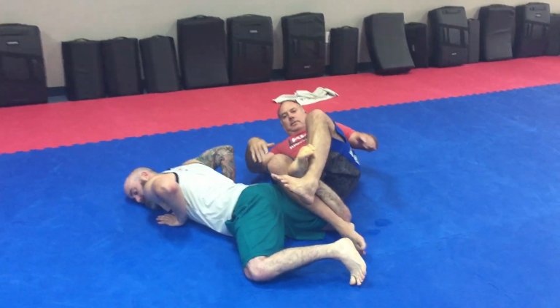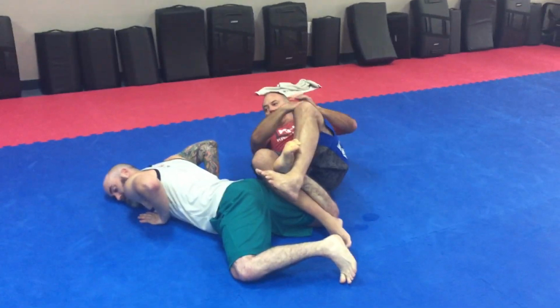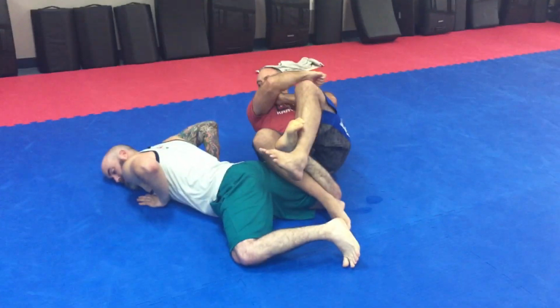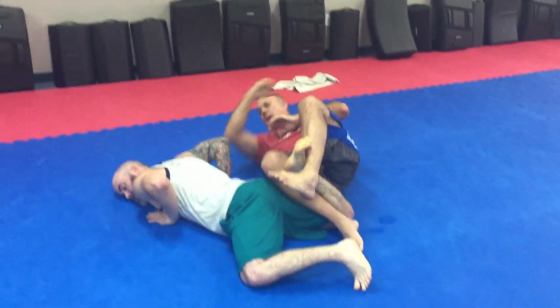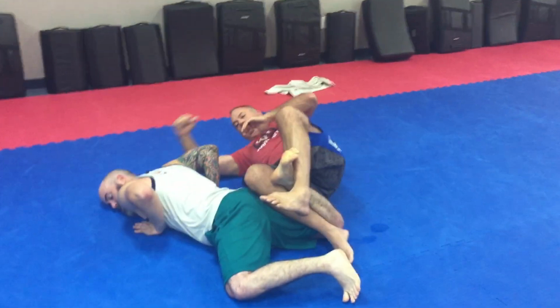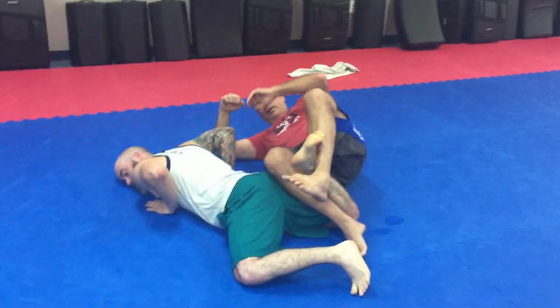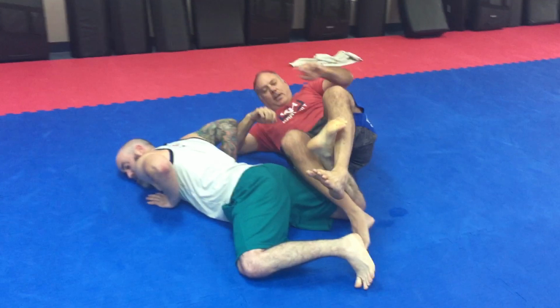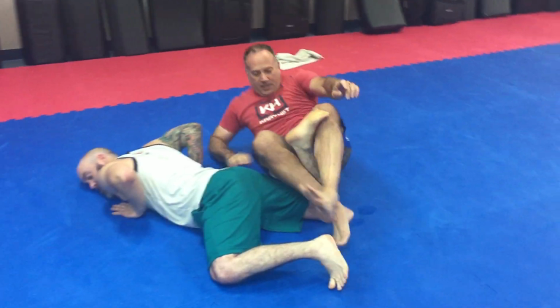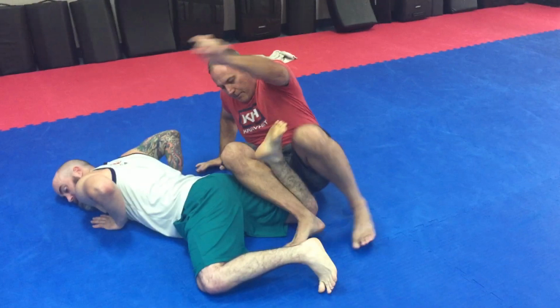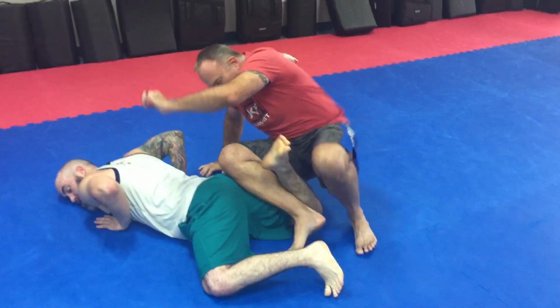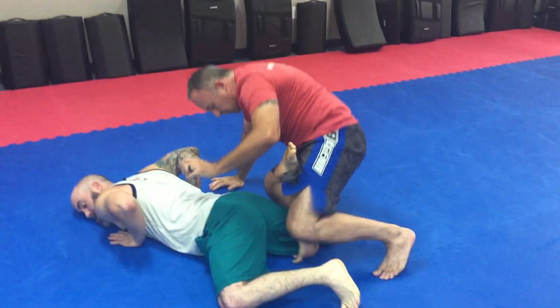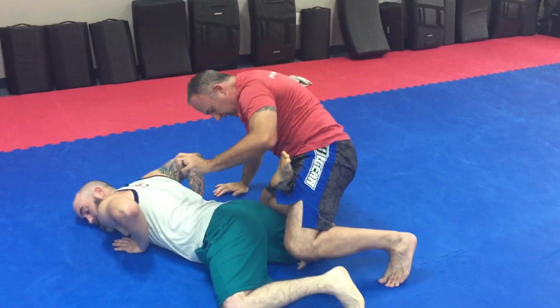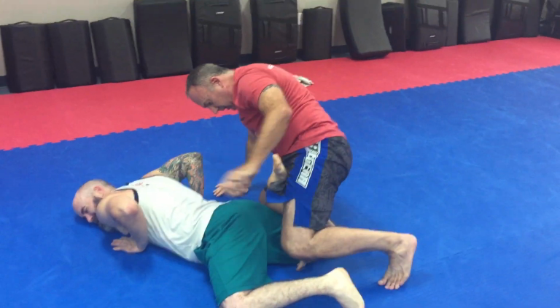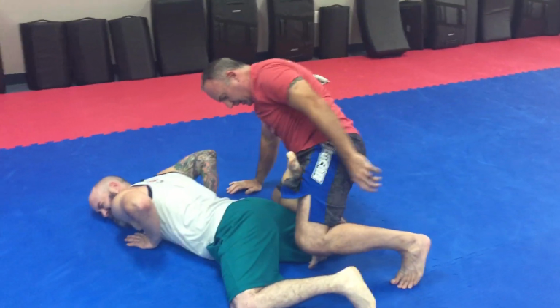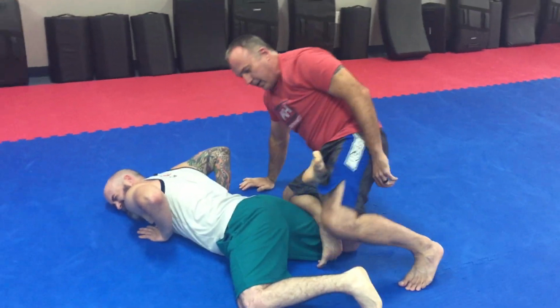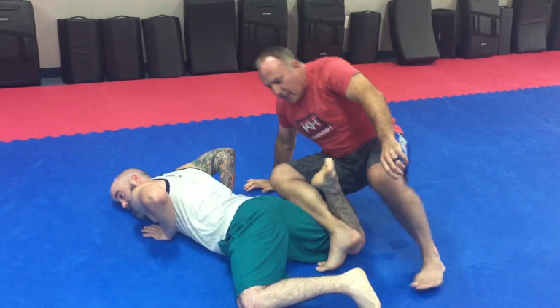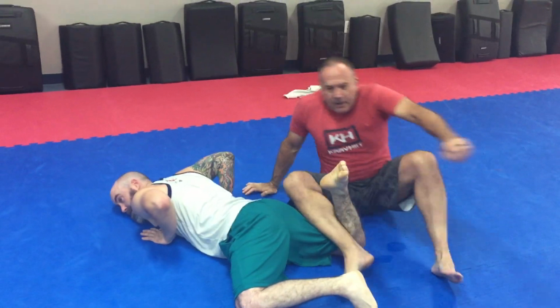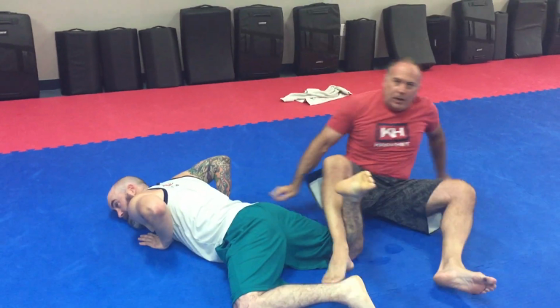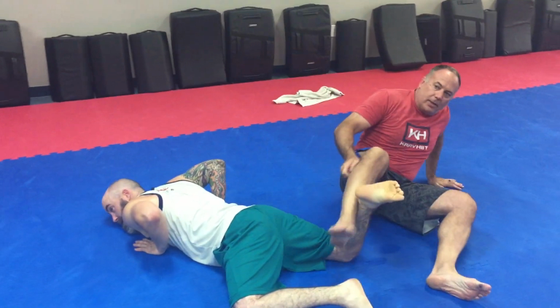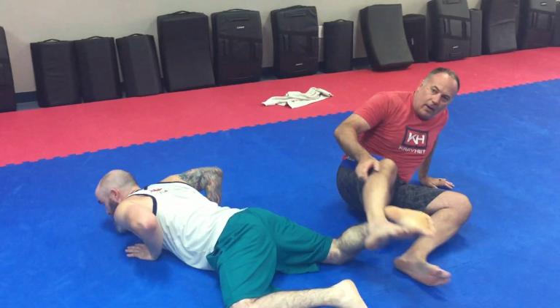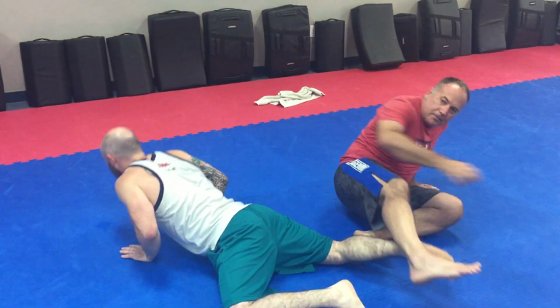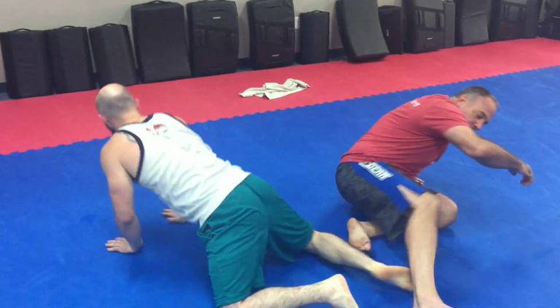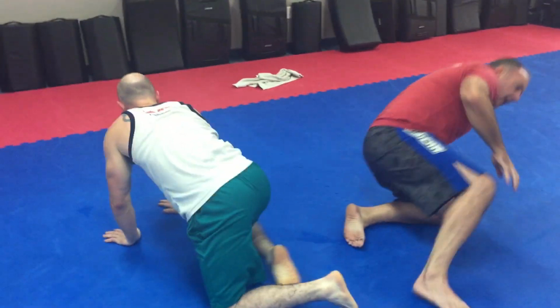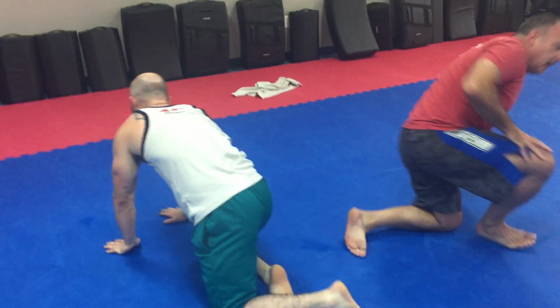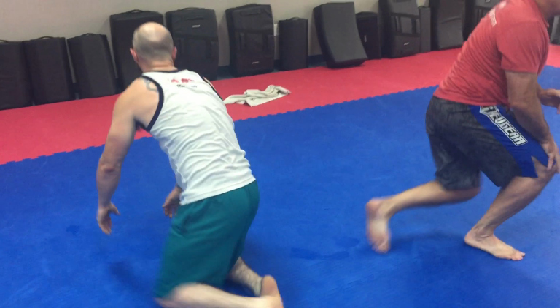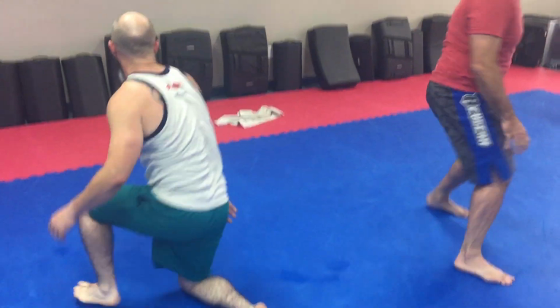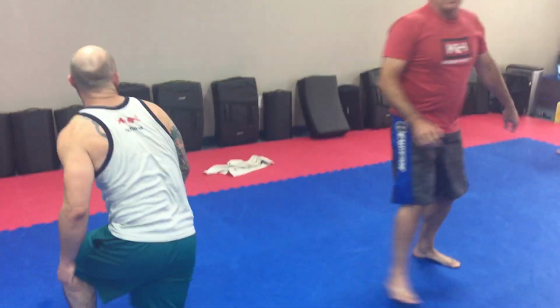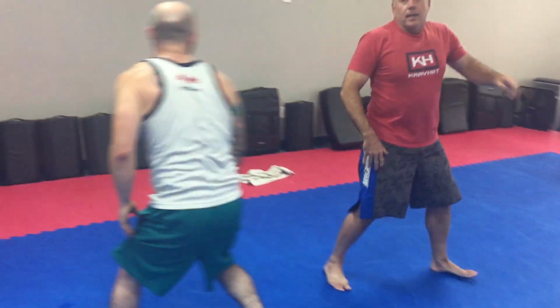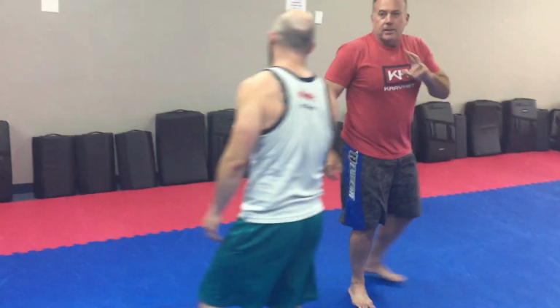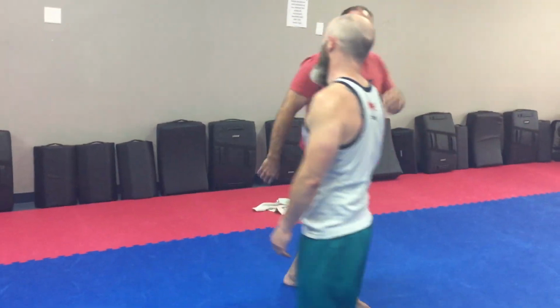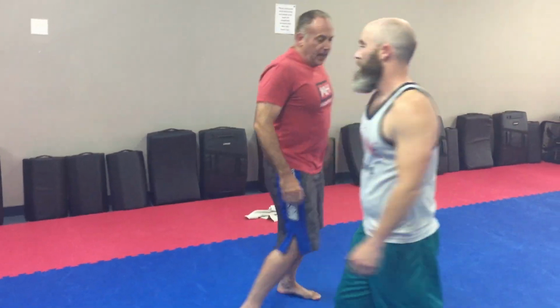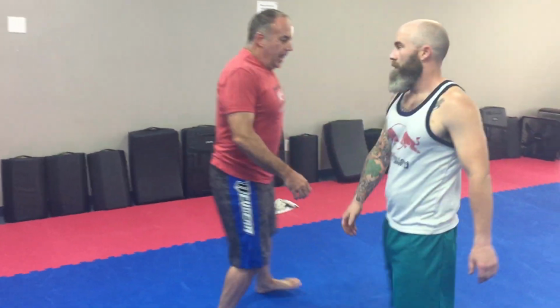Now I'm going to sit down and I'm going to spin — takedown, hammer fist. I've also got a great leg lock here if I want to do it that way. That's Option A.